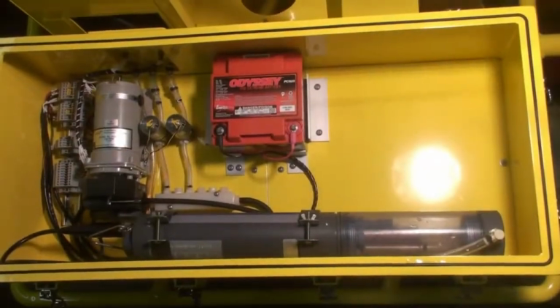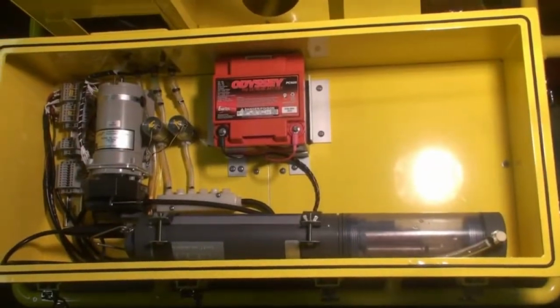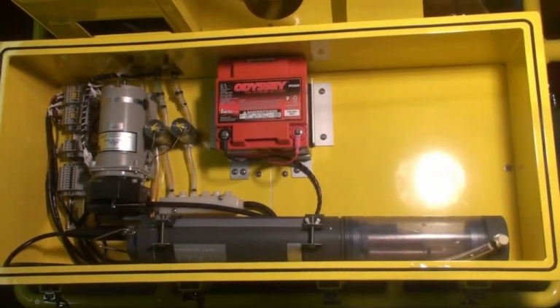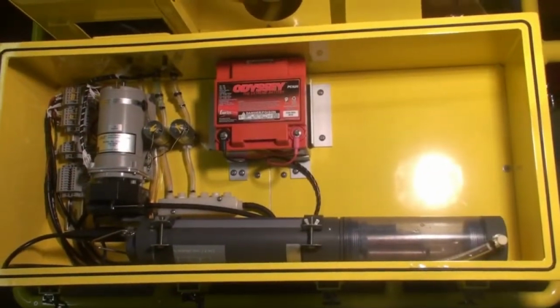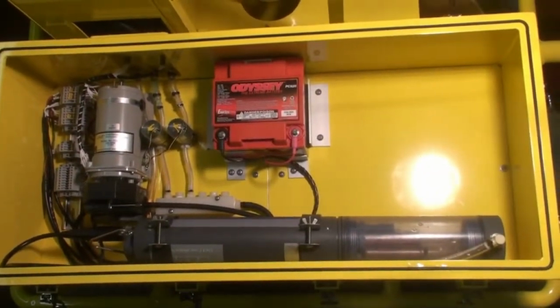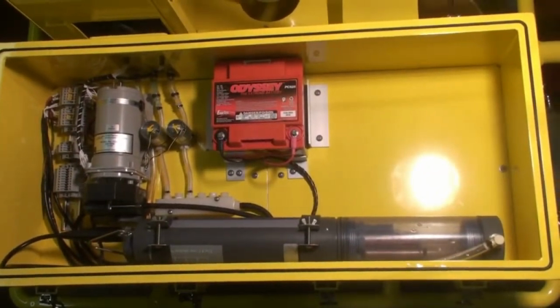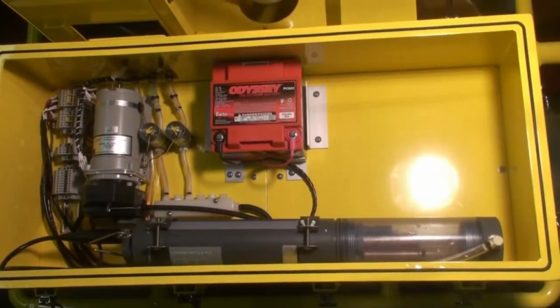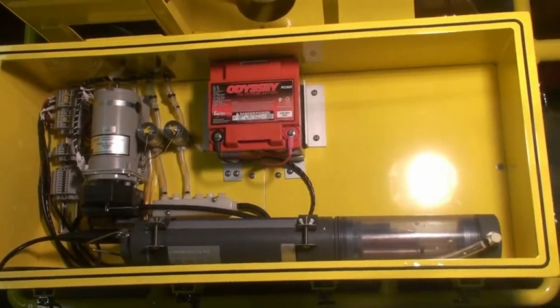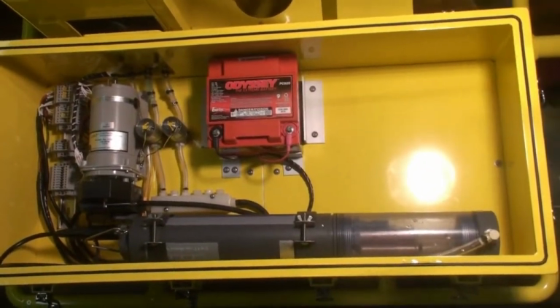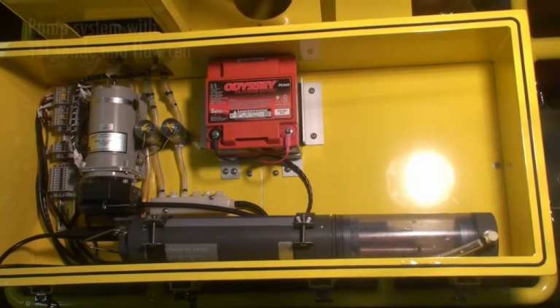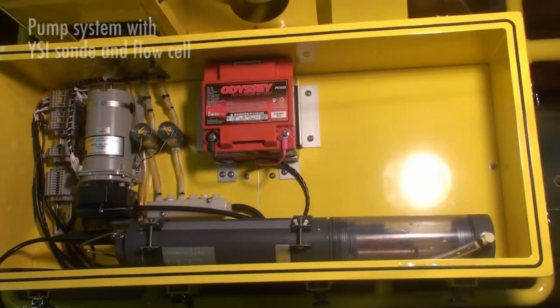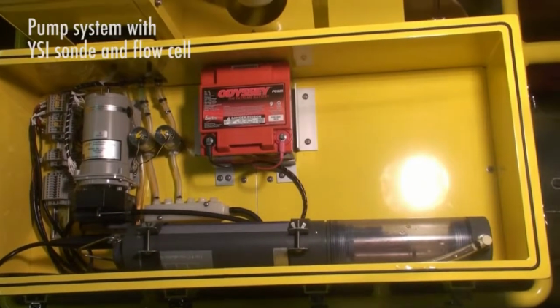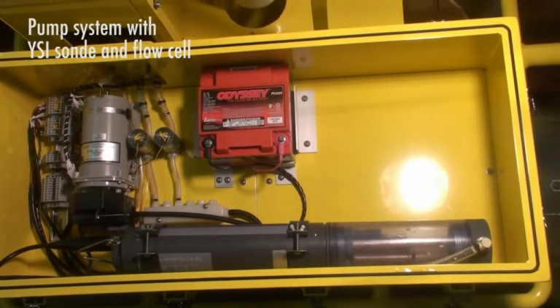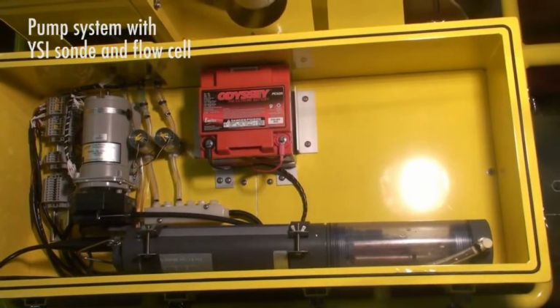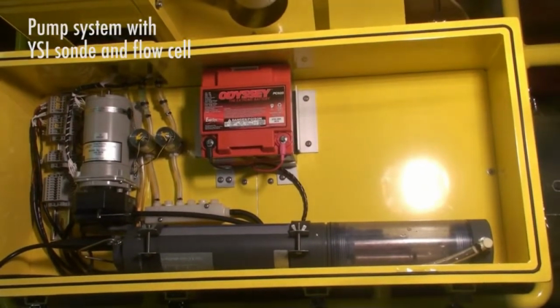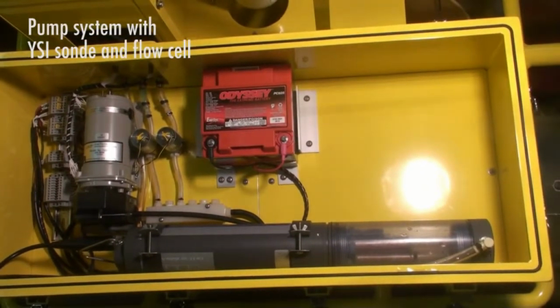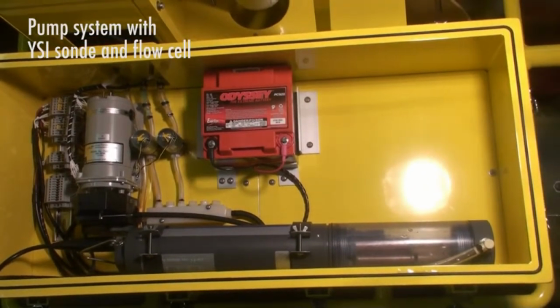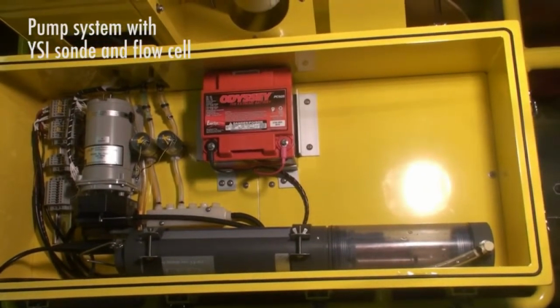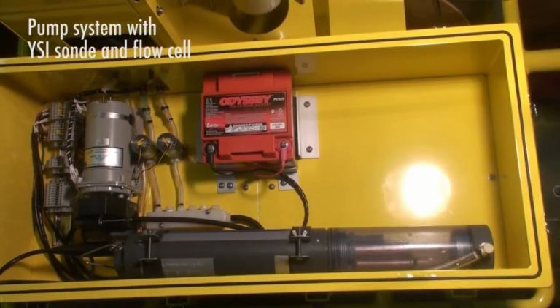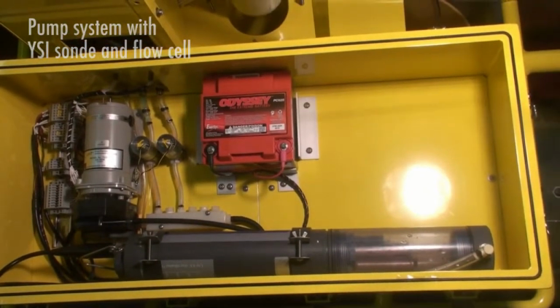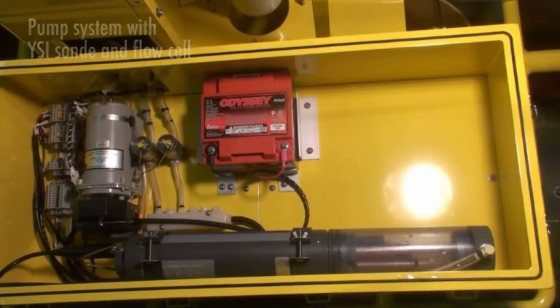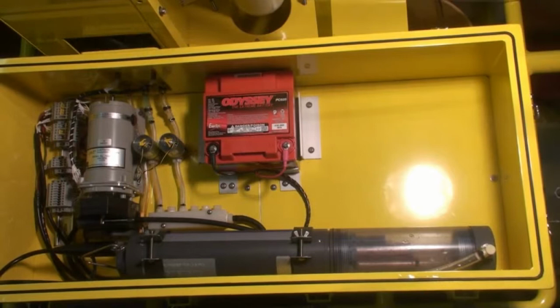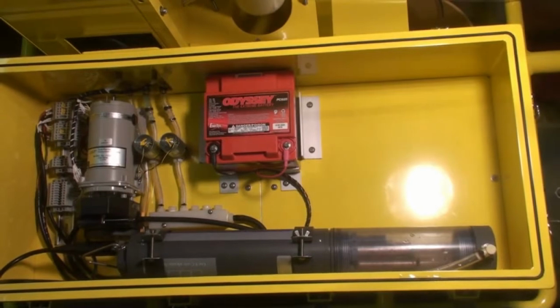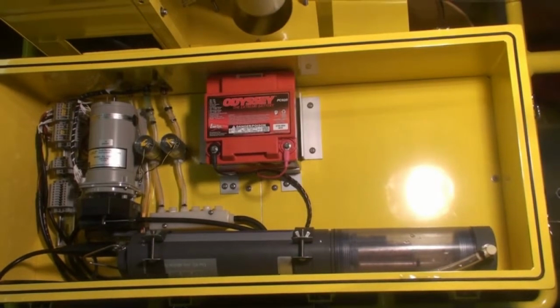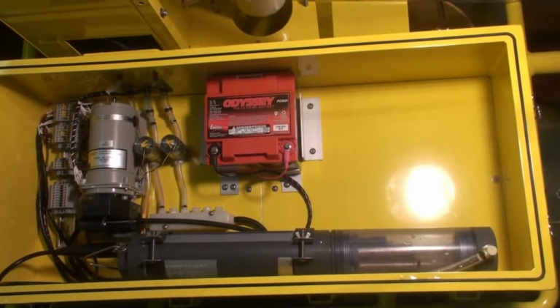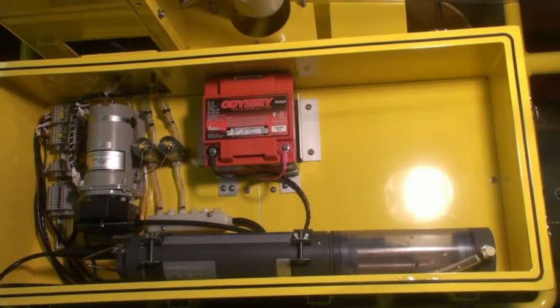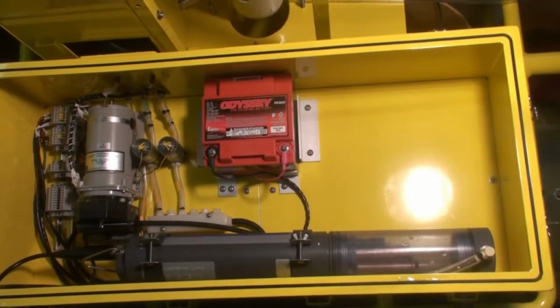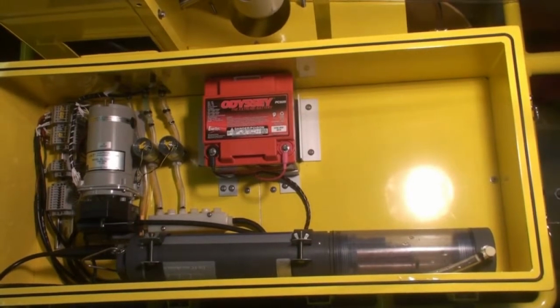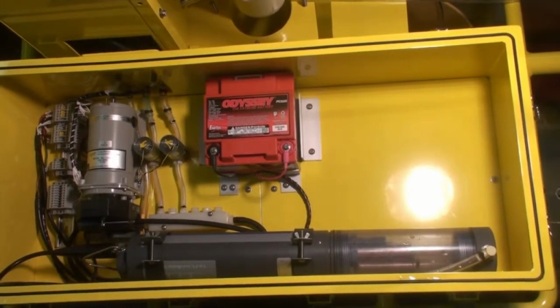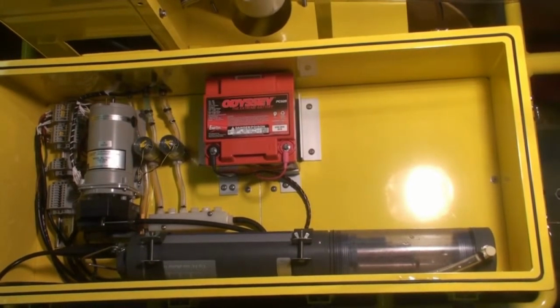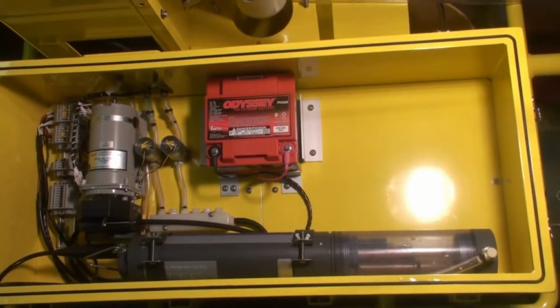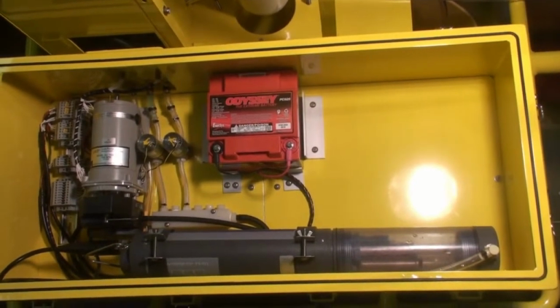Next, we're going to demonstrate the two depth pump system. The red will indicate the shallow depth. We'll fill up the flow cell, empty the flow cell, and then fill up with the blue, which represents the deep depth, the second depth.